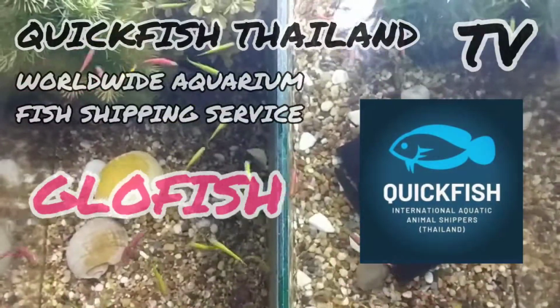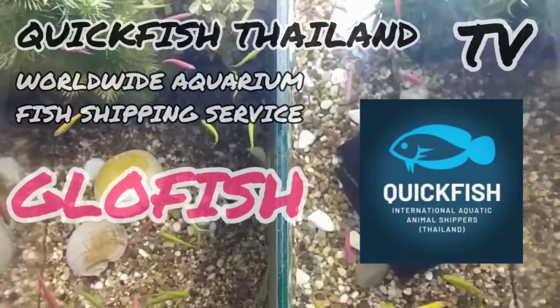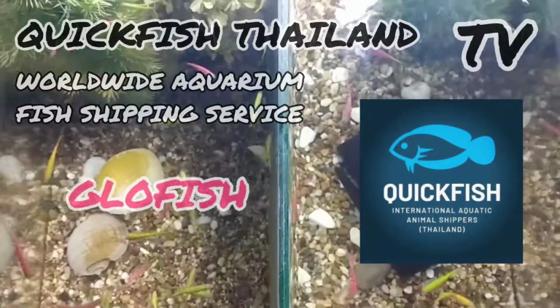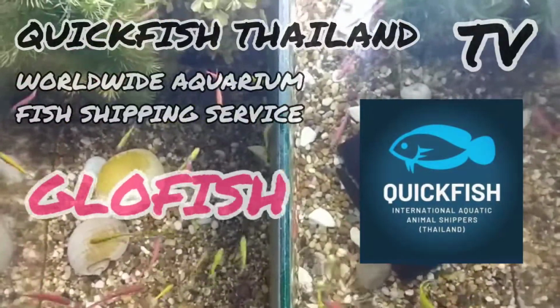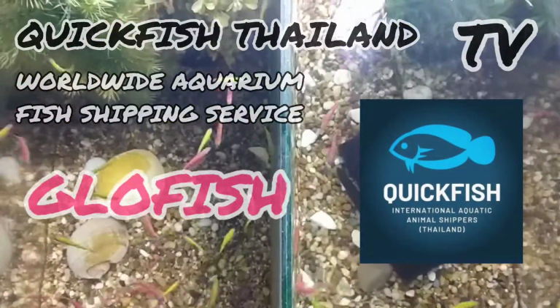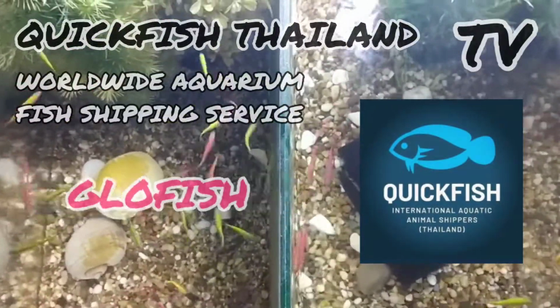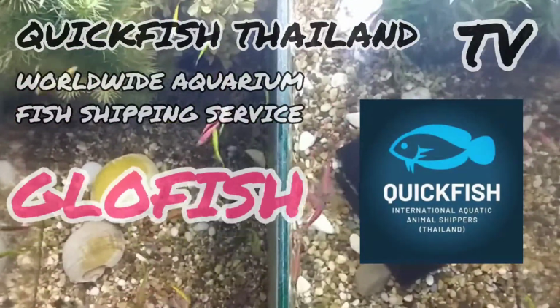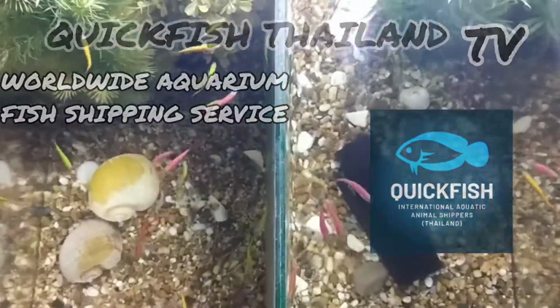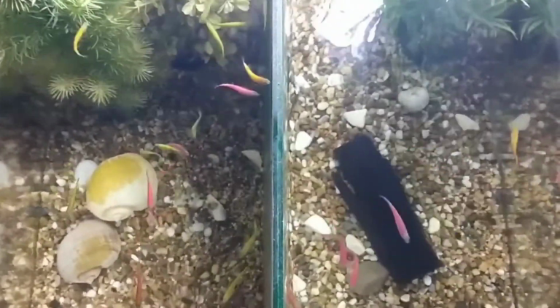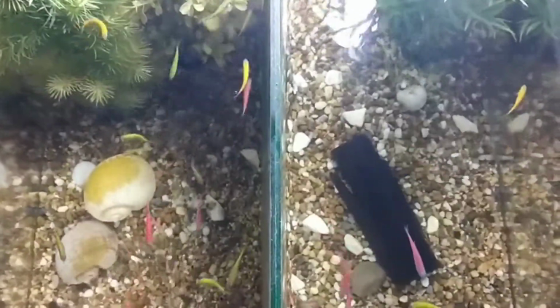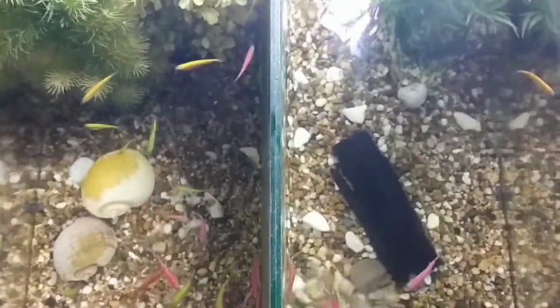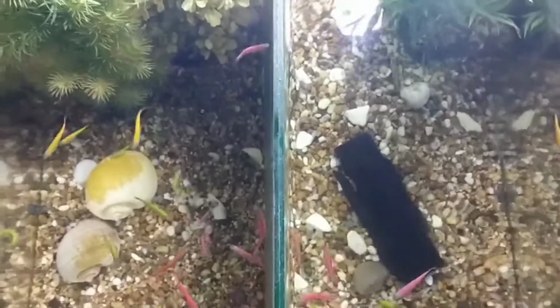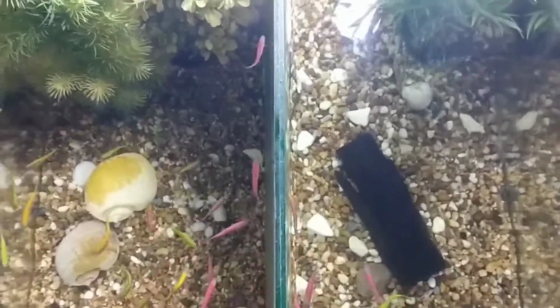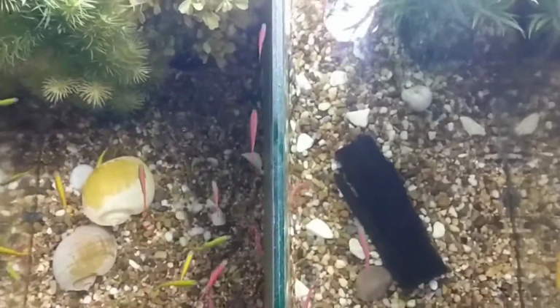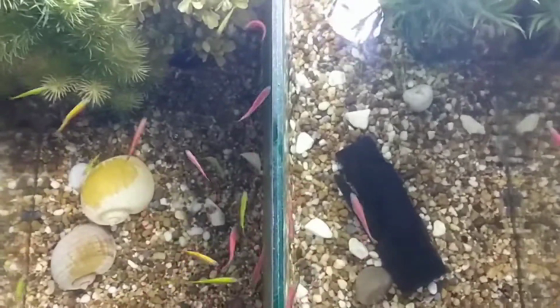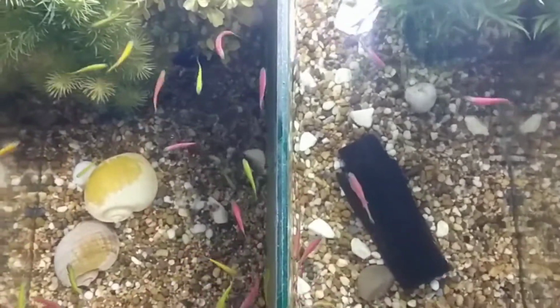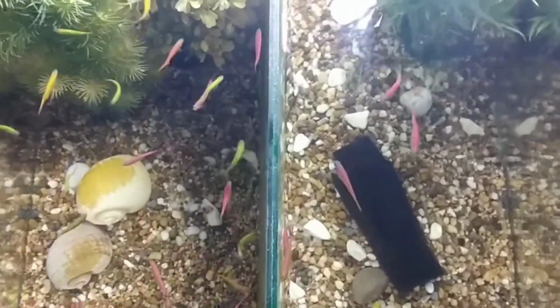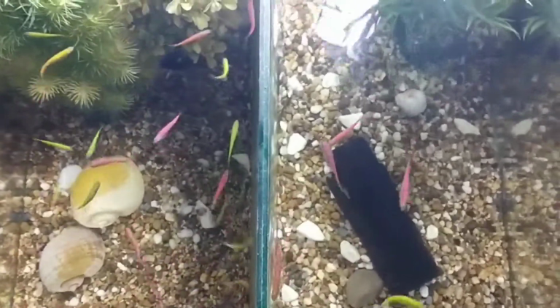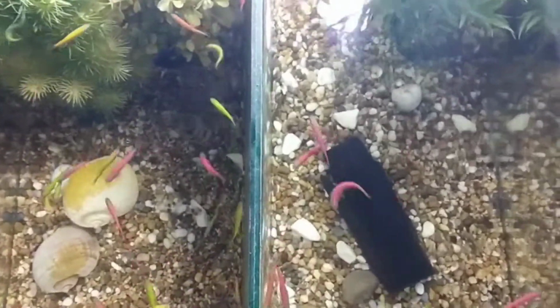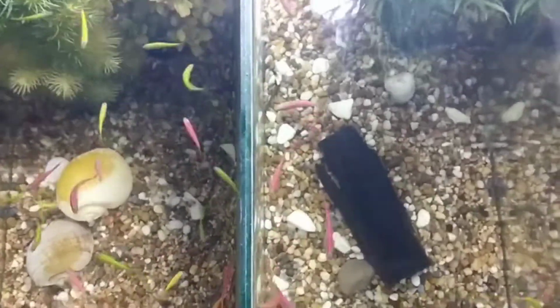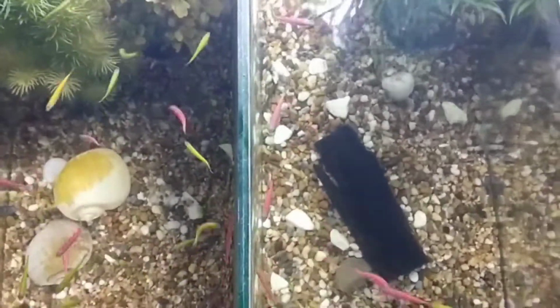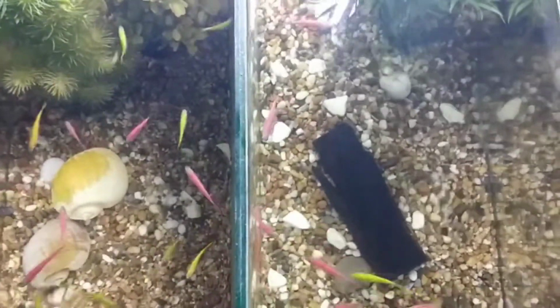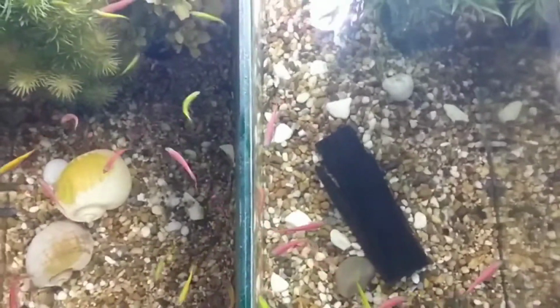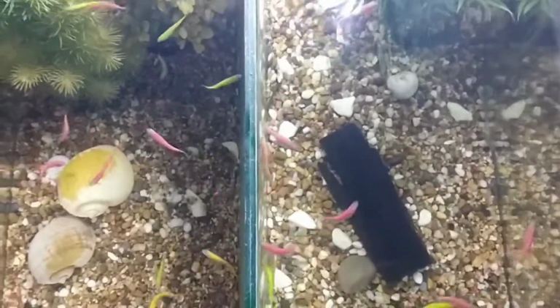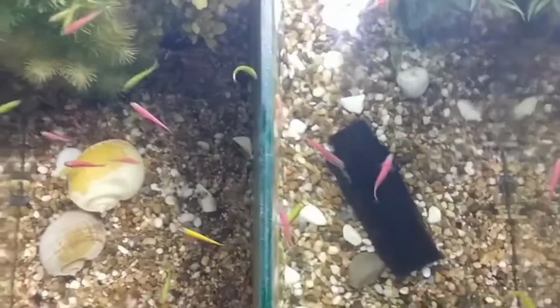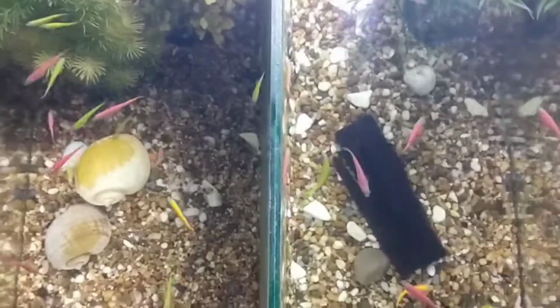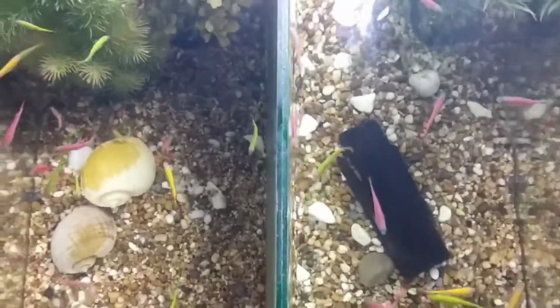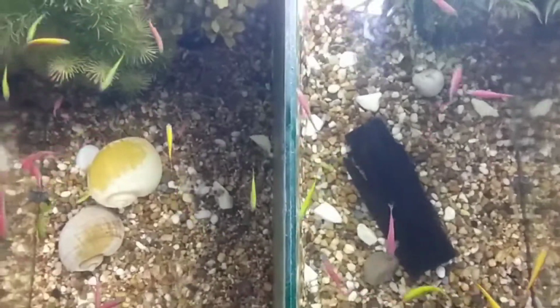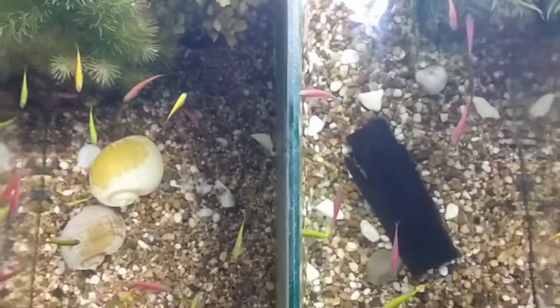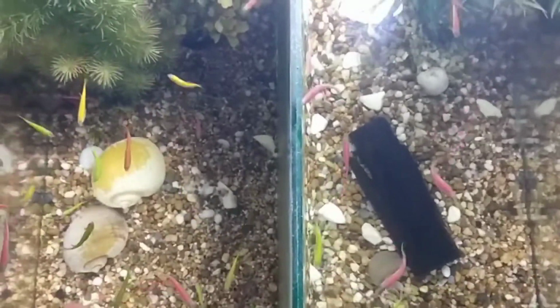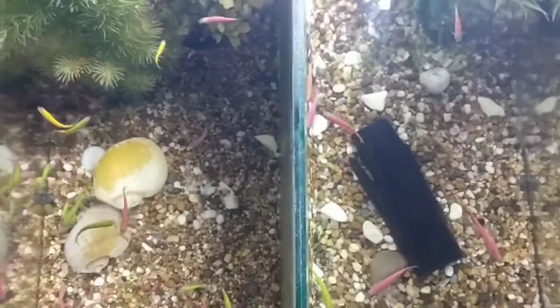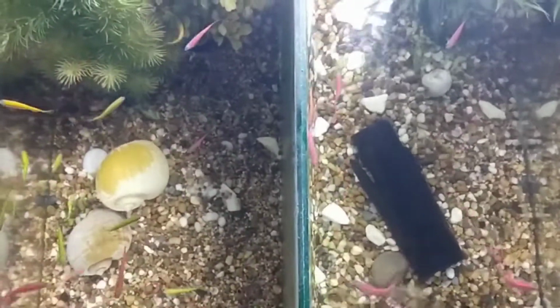These are glow fish going to the UK later this month. The fish on the left are males, the few on the right are females, and the customer has asked us to bag them separately.